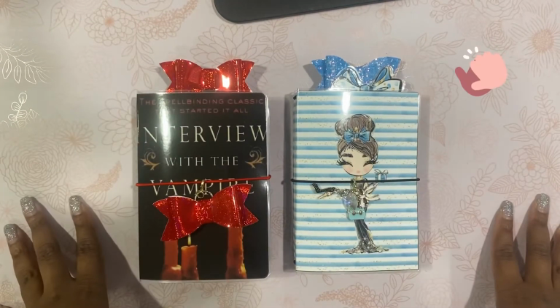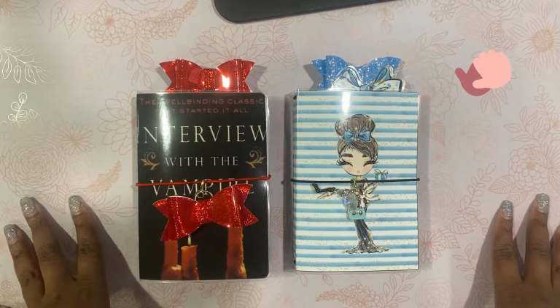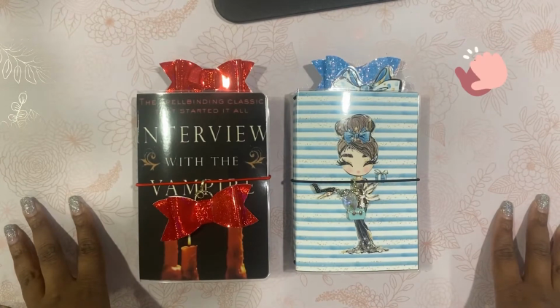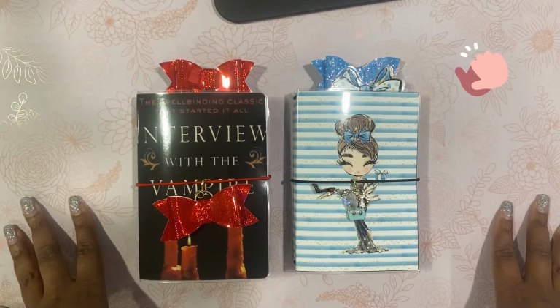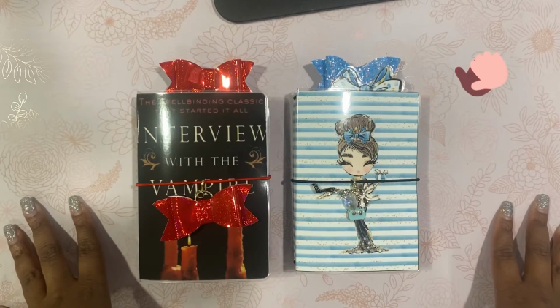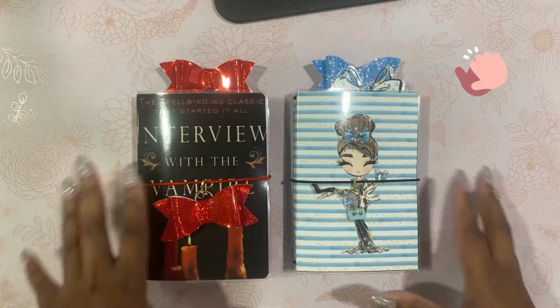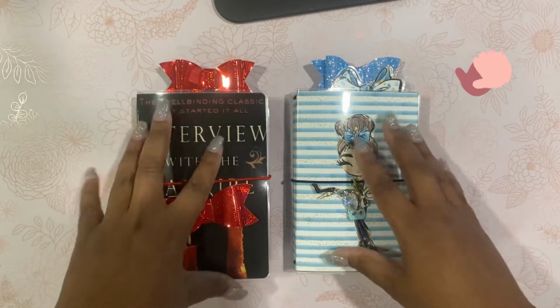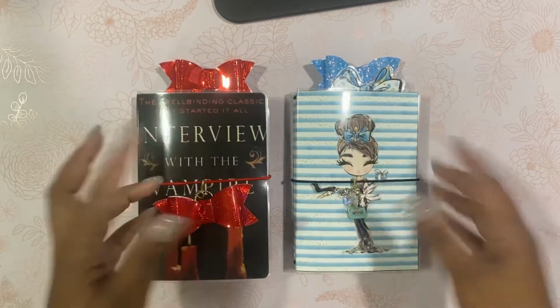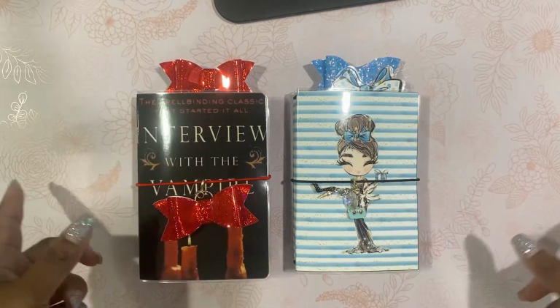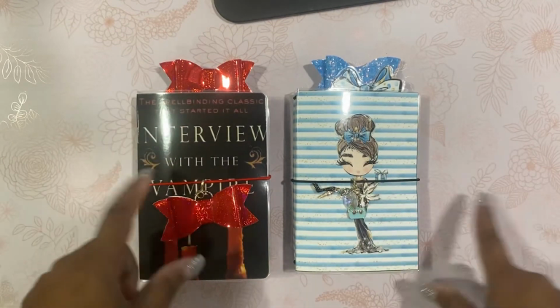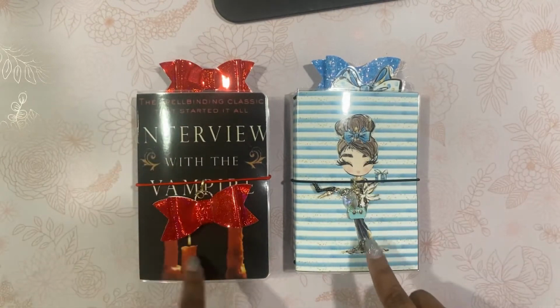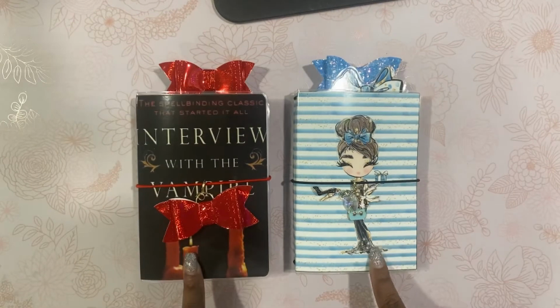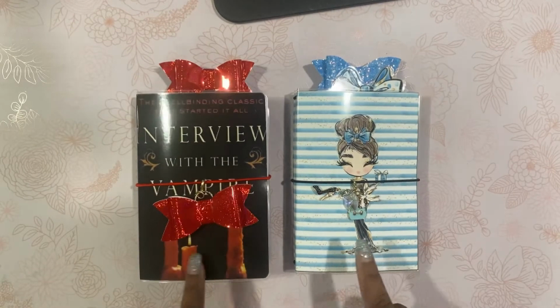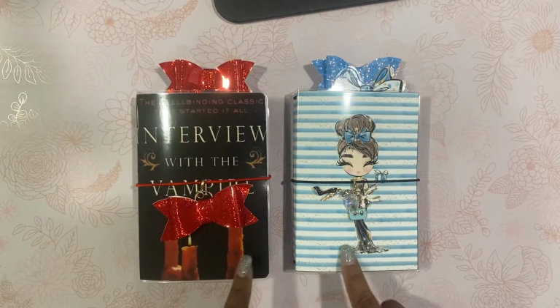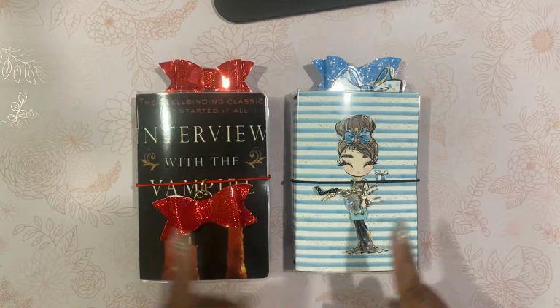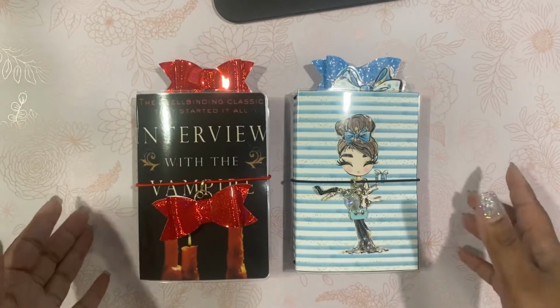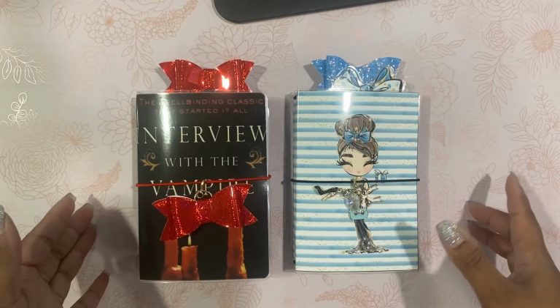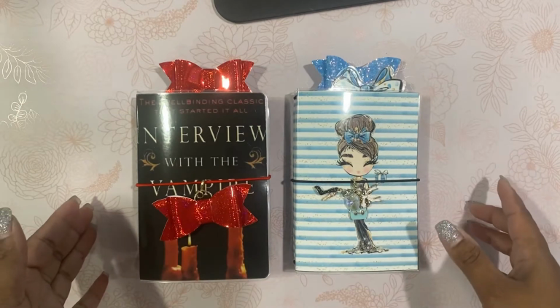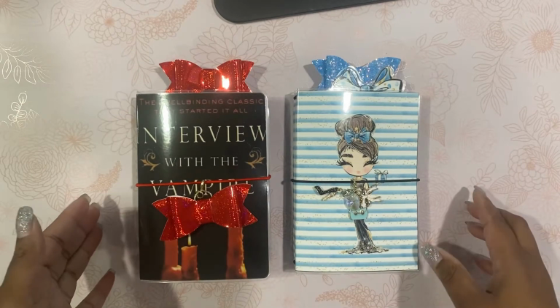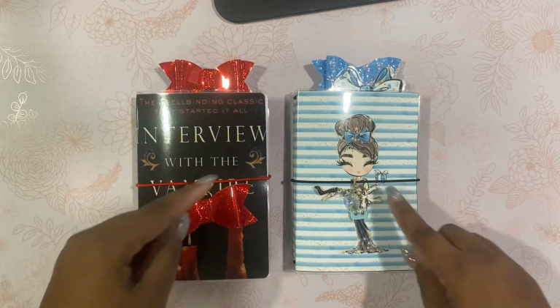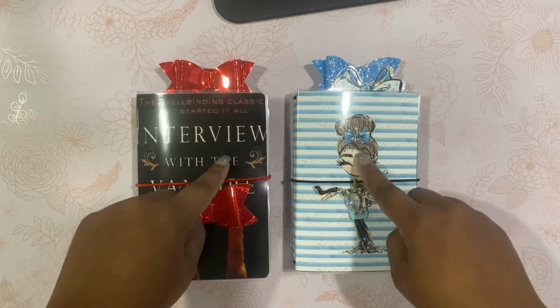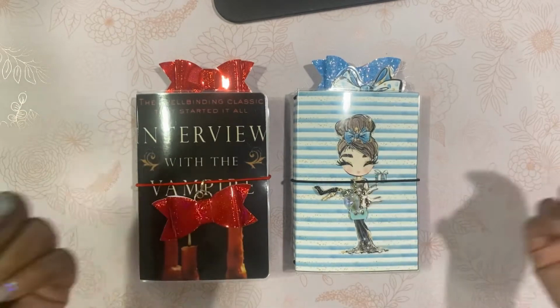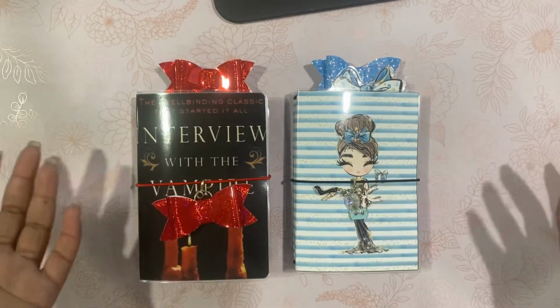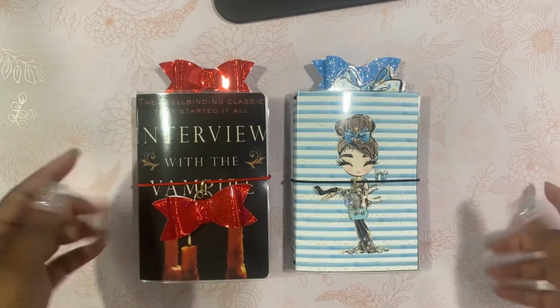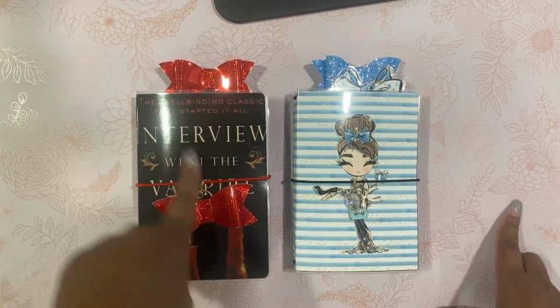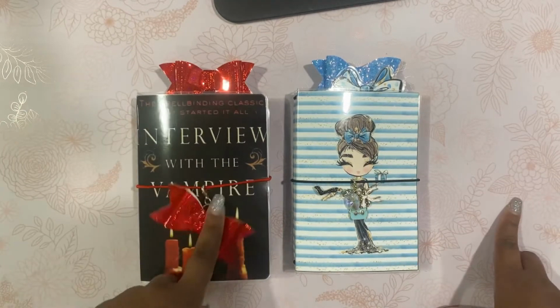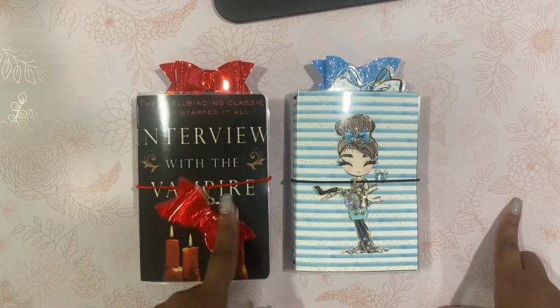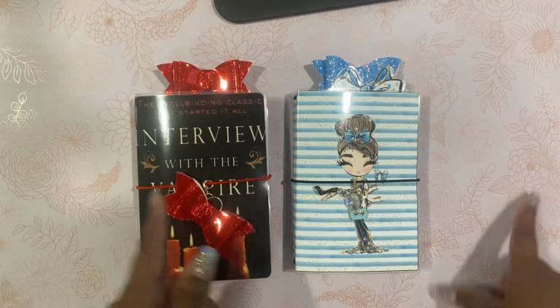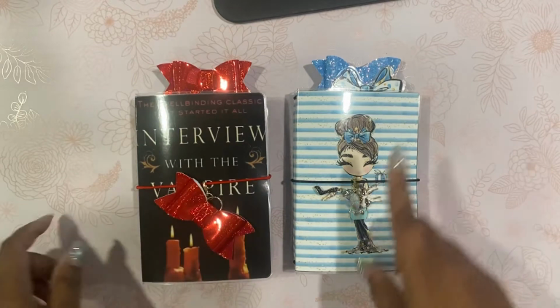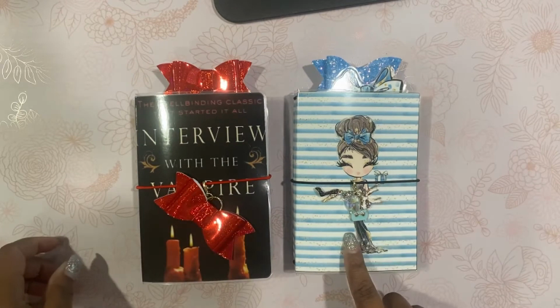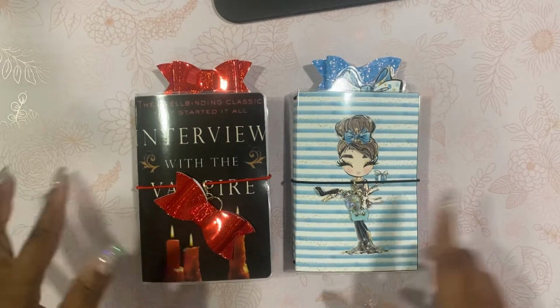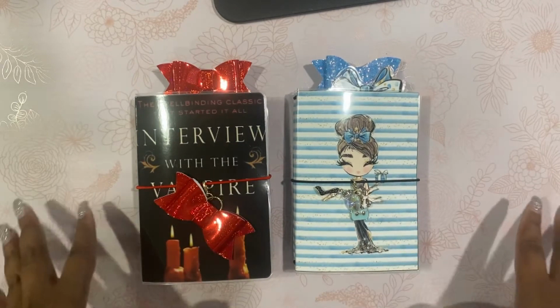I am back with some pocket TNs, a walkthrough. Both of these are currently in my Etsy shop already as they're two things that are pretty popular: Interview with the Vampire and Breakfast at Tiffany's.